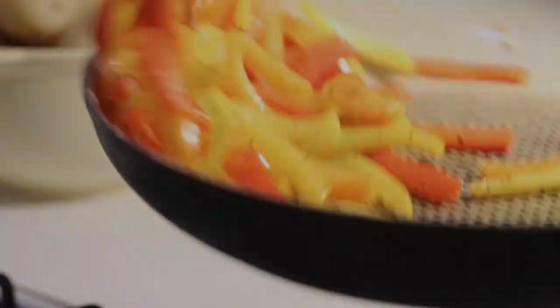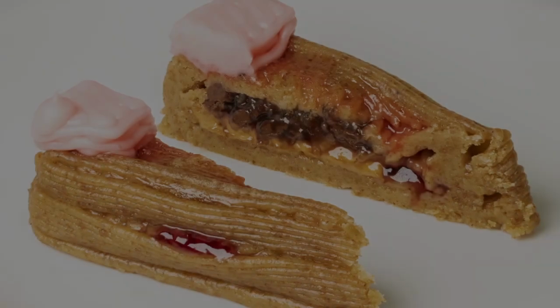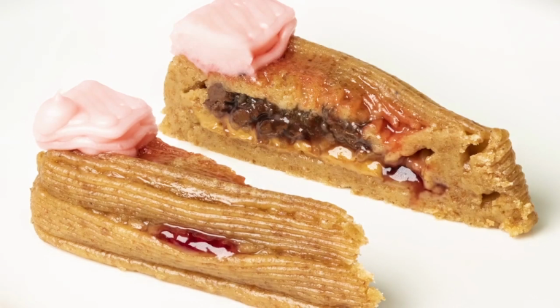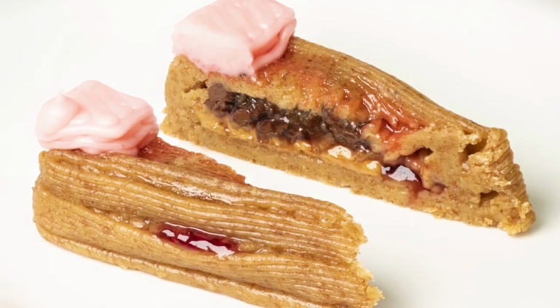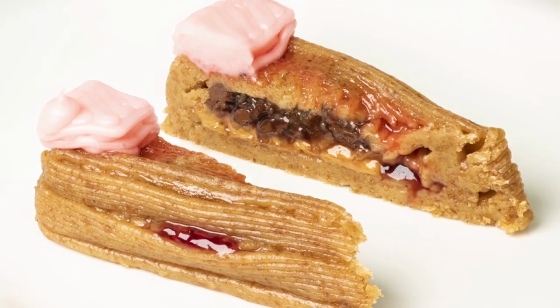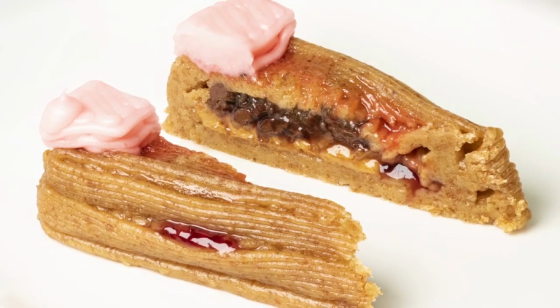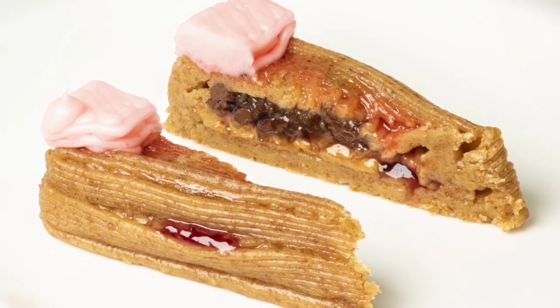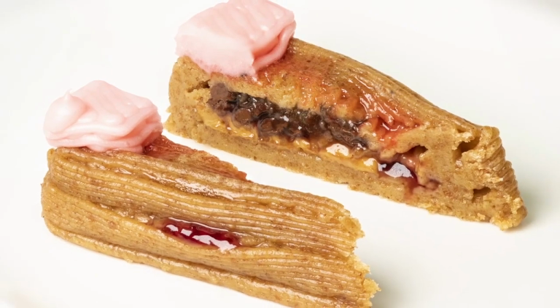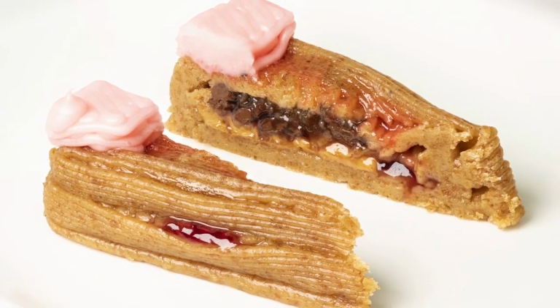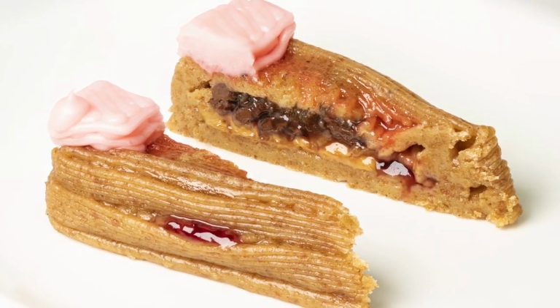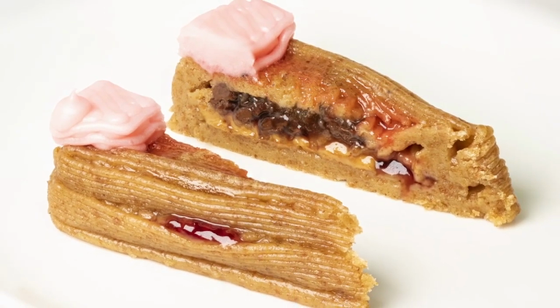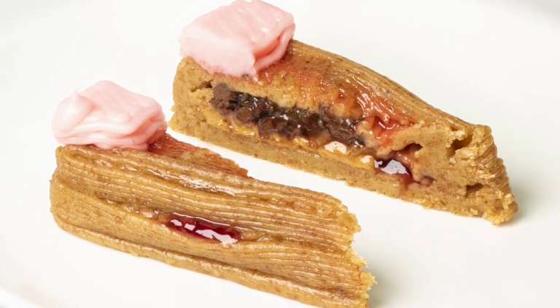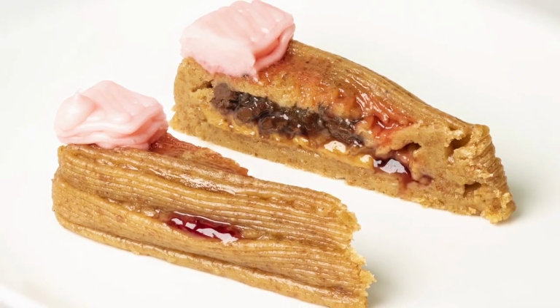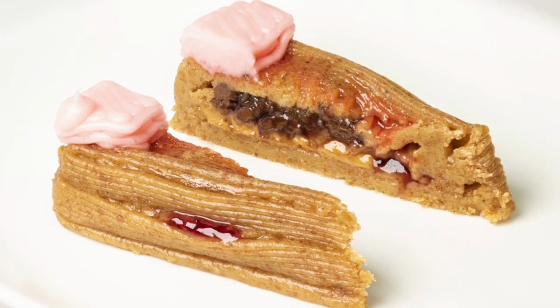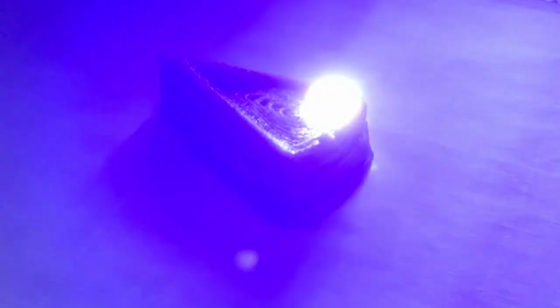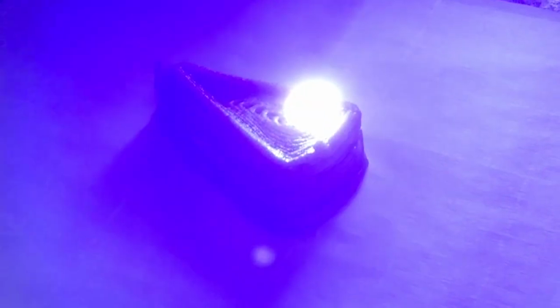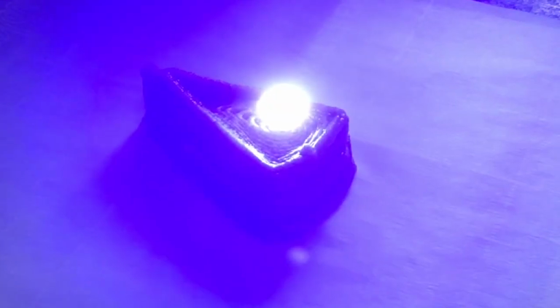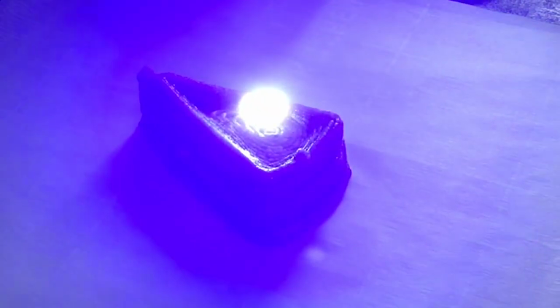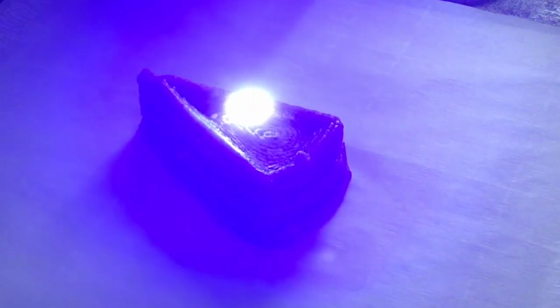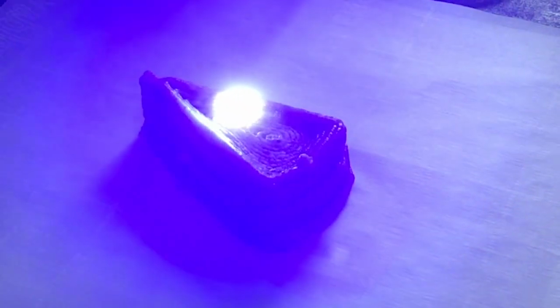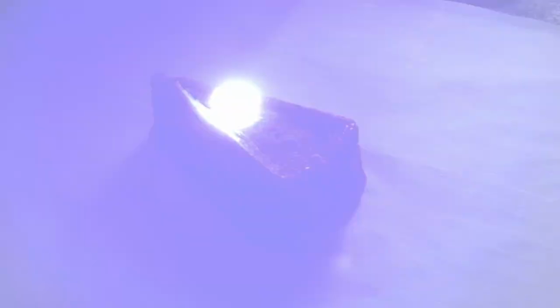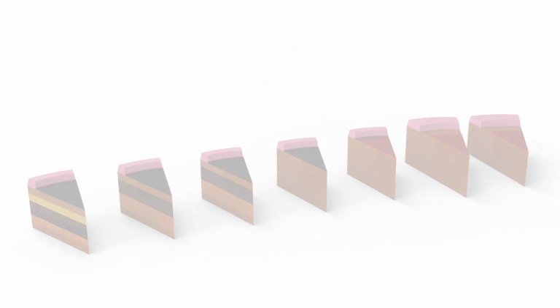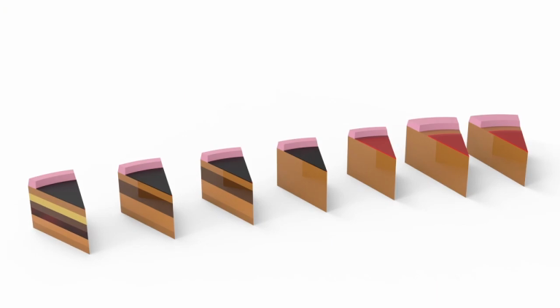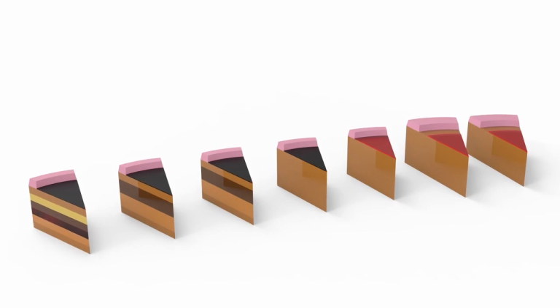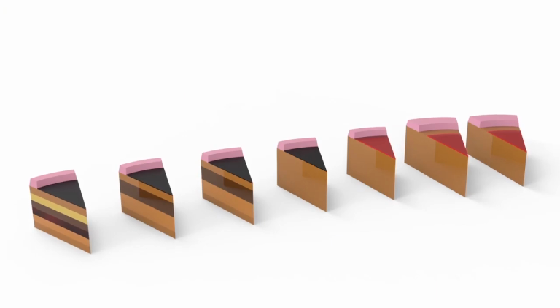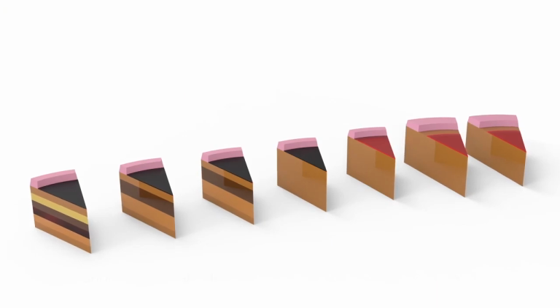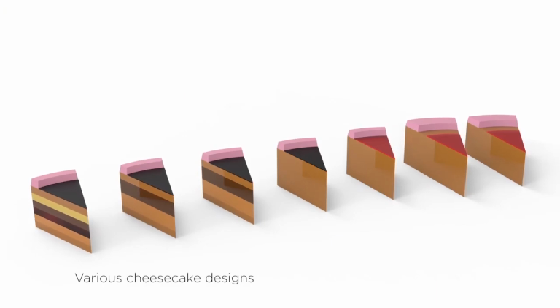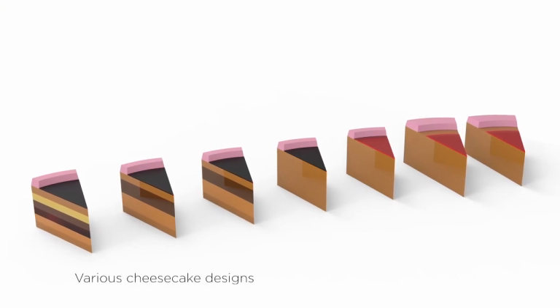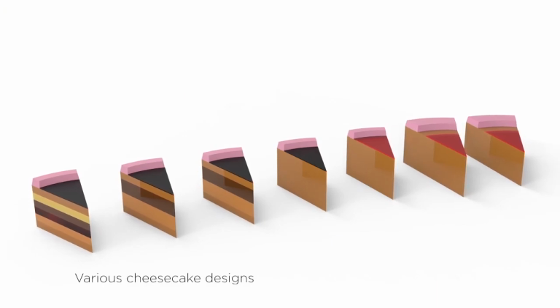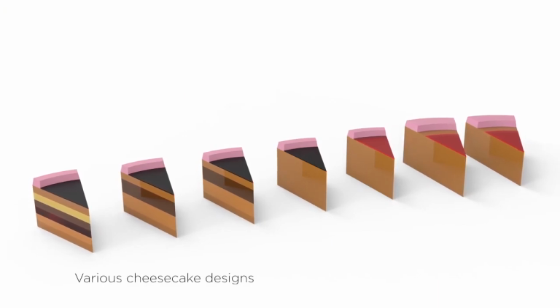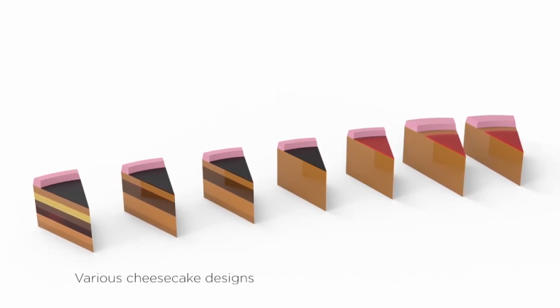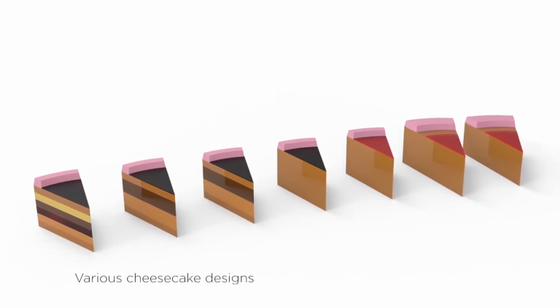Here, we try and push the limits of food printing to incorporate many ingredients and in-line cooking. We did this by constructing a seven ingredient slice of cheesecake.